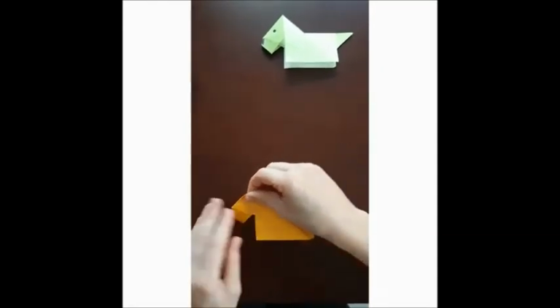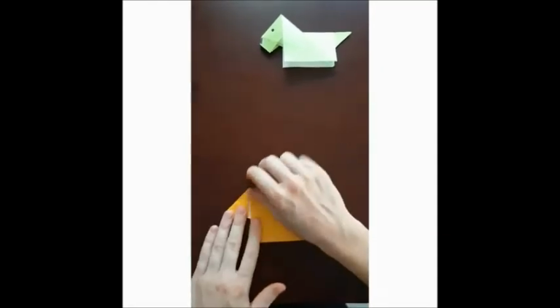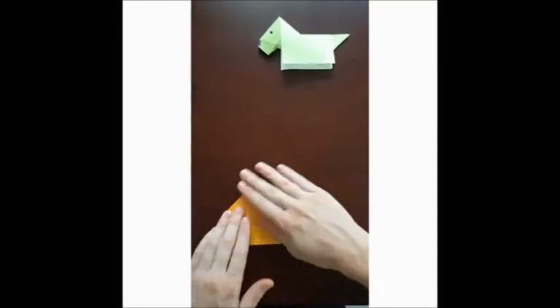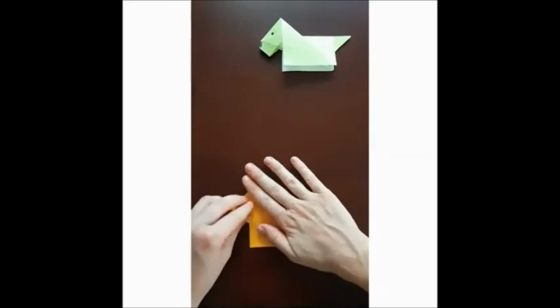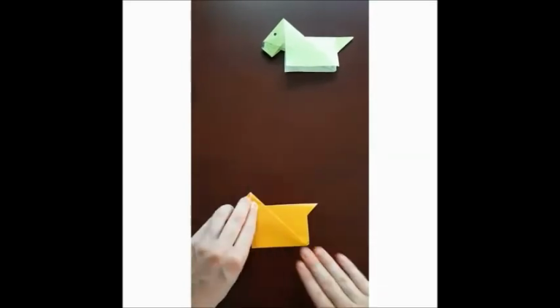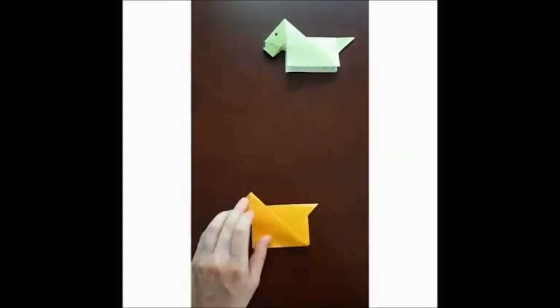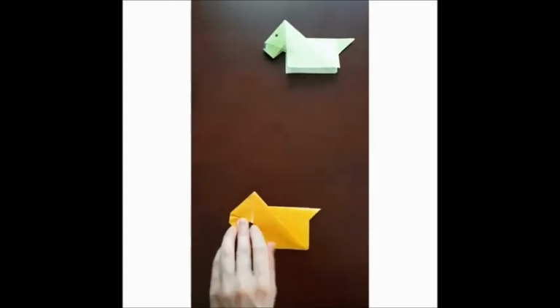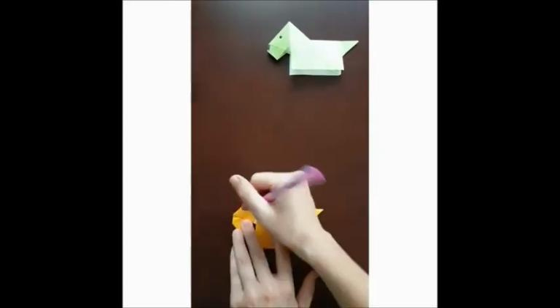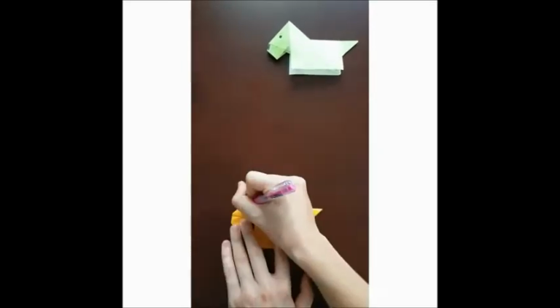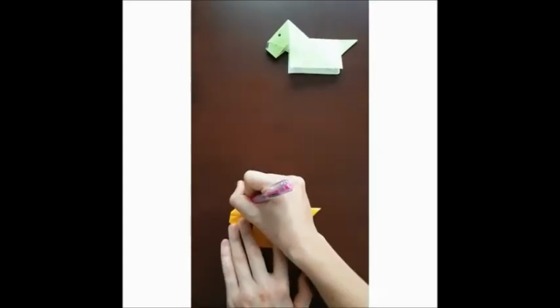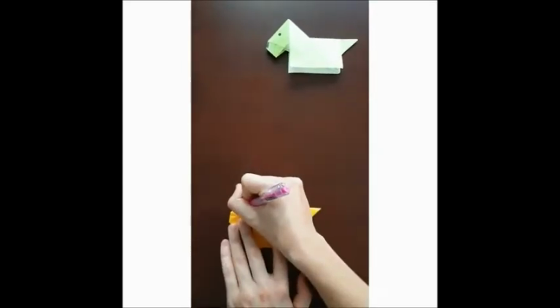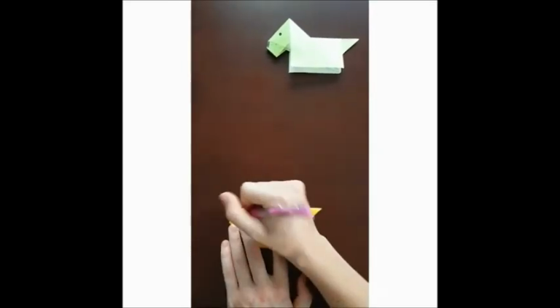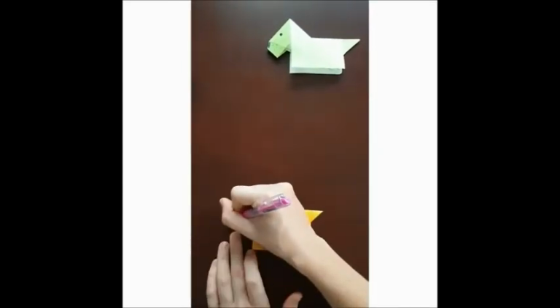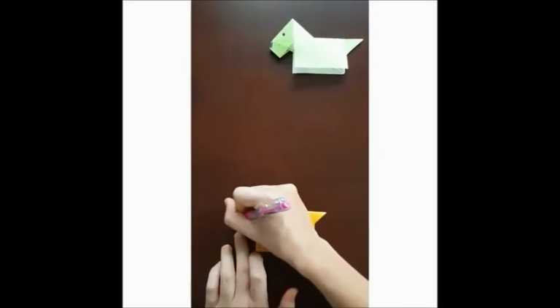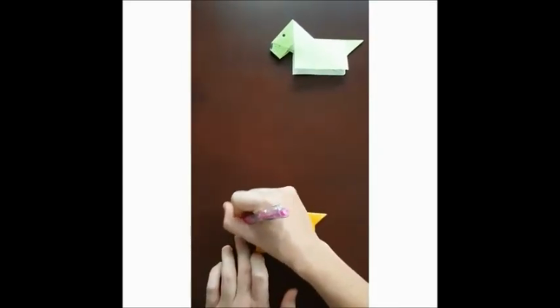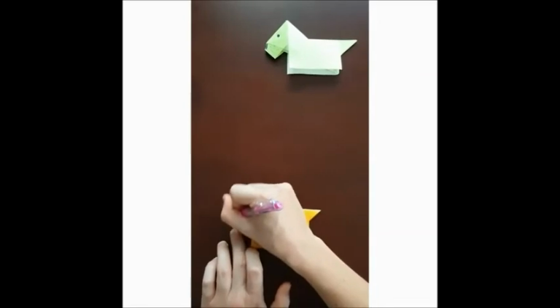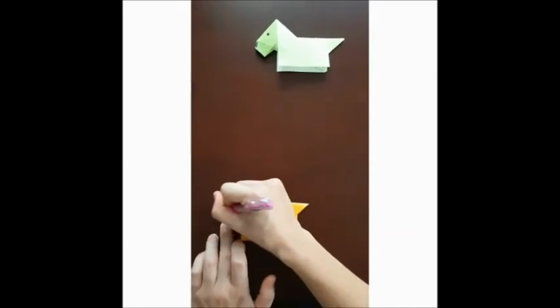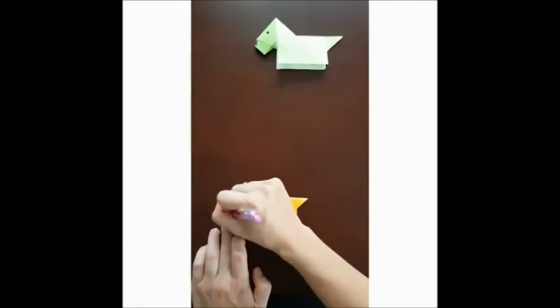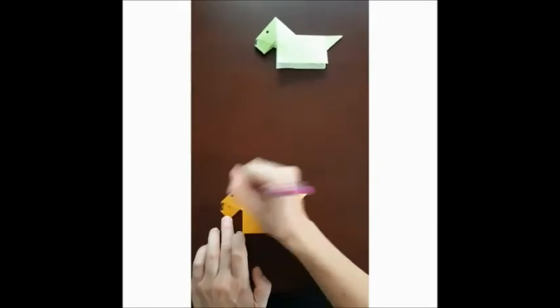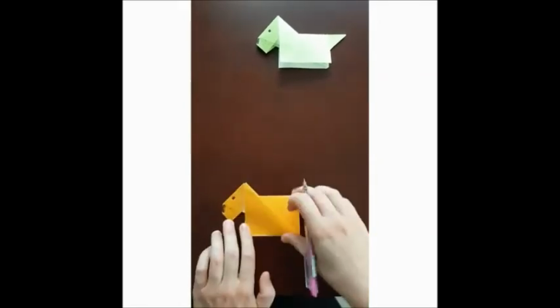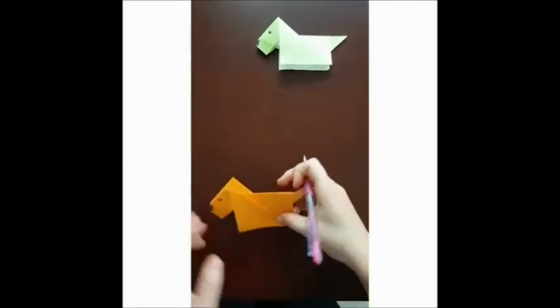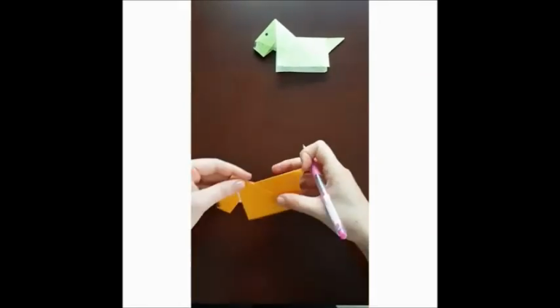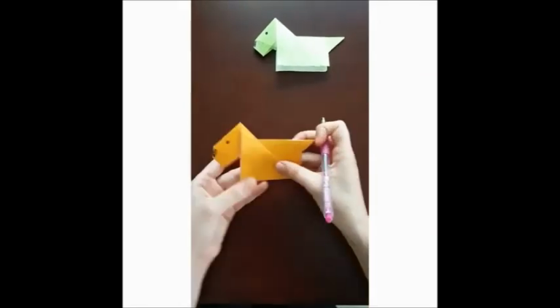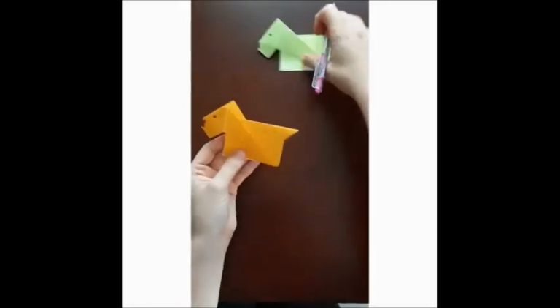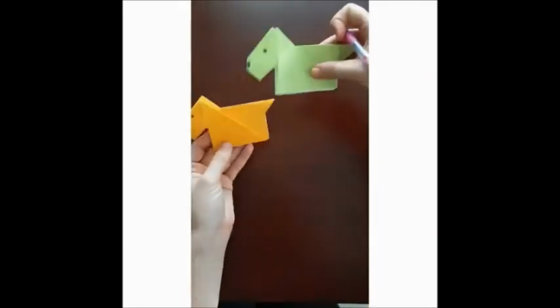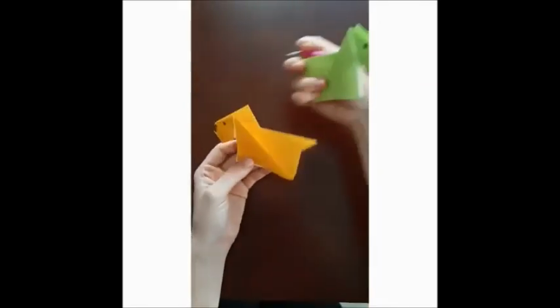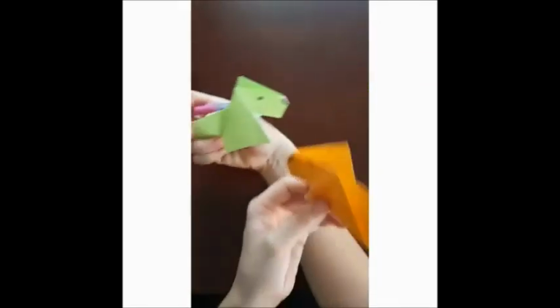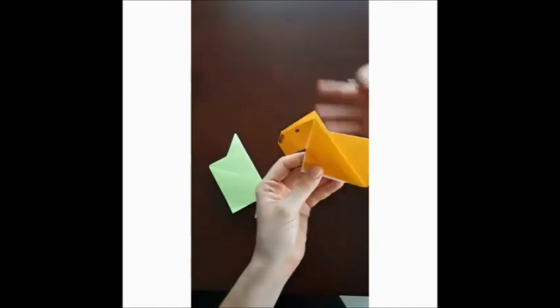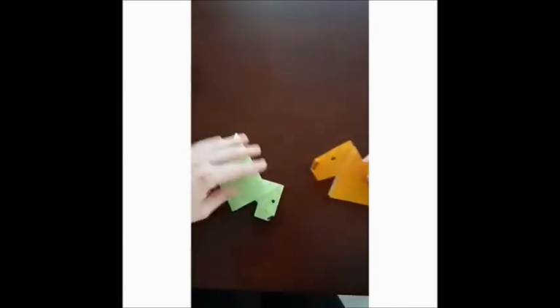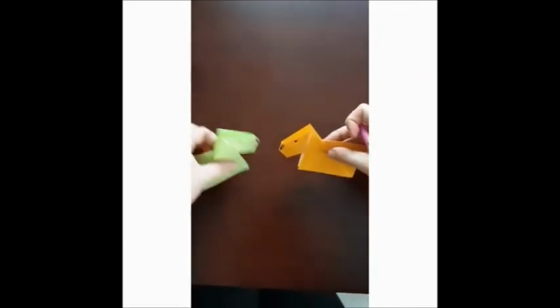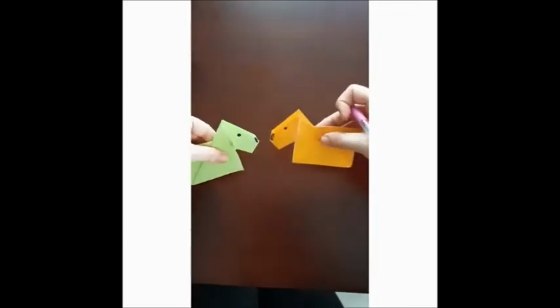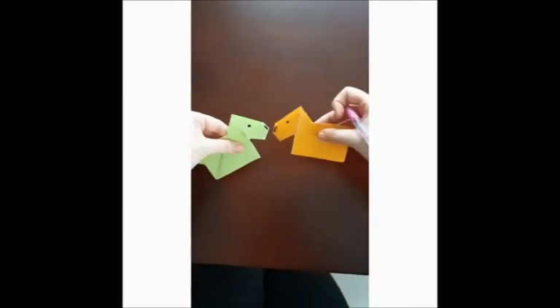And there you go — this is your first origami animal! You can draw an eye, the nose, and this is your dog. Now it has a friend — hello friend, hello, hello!